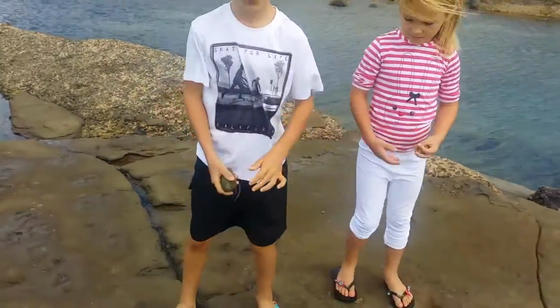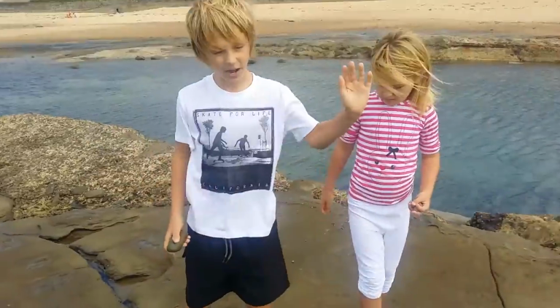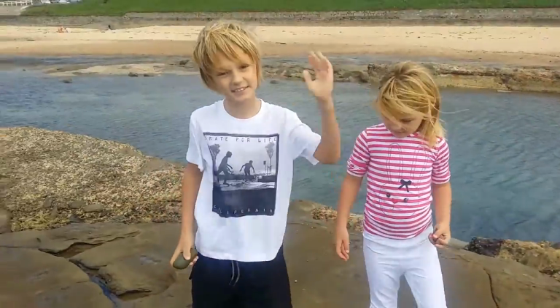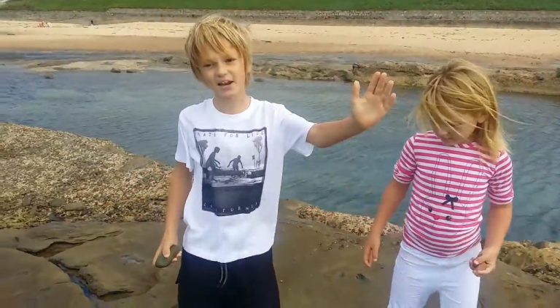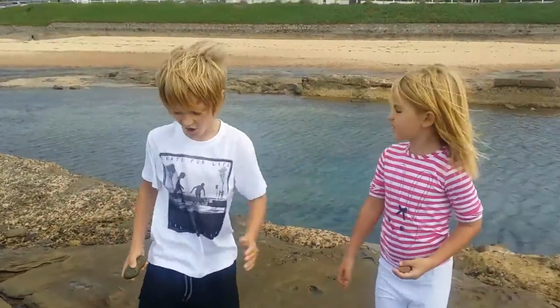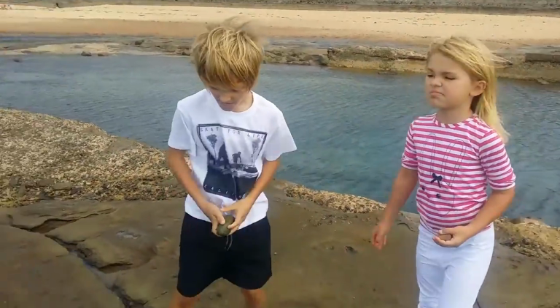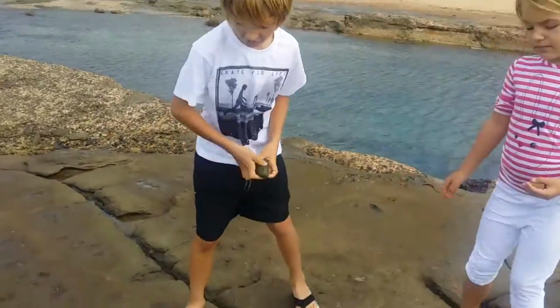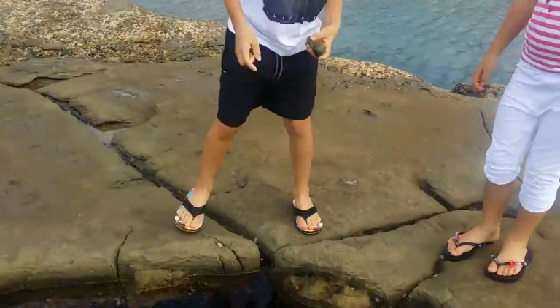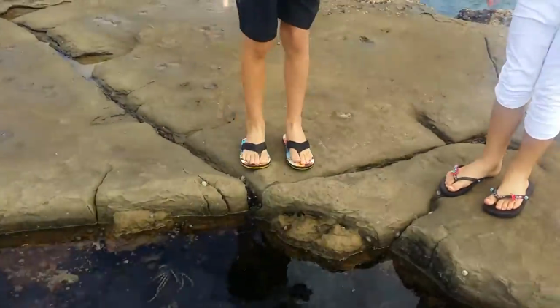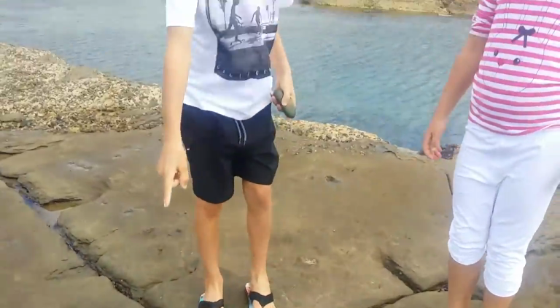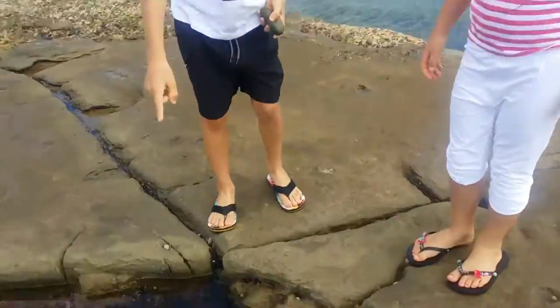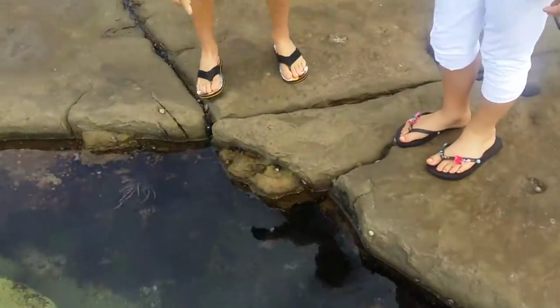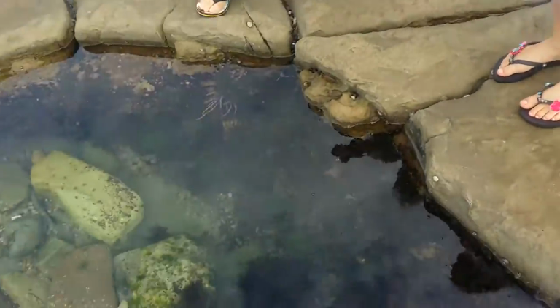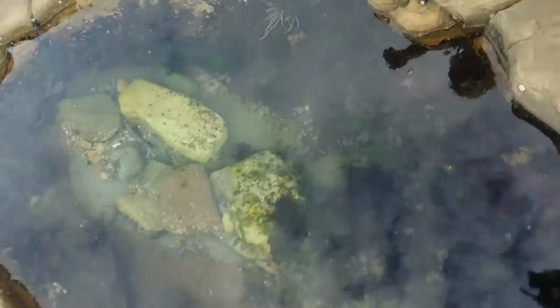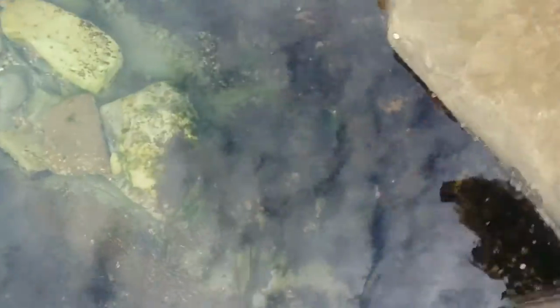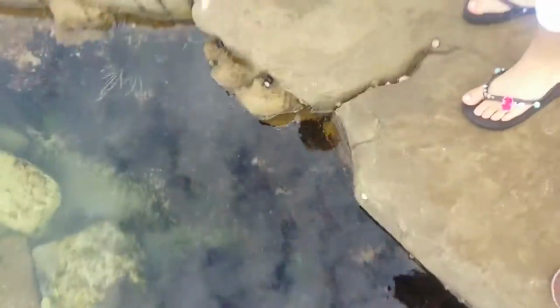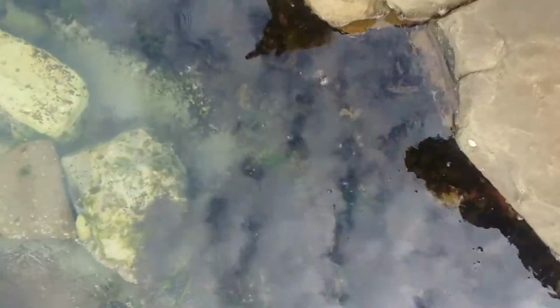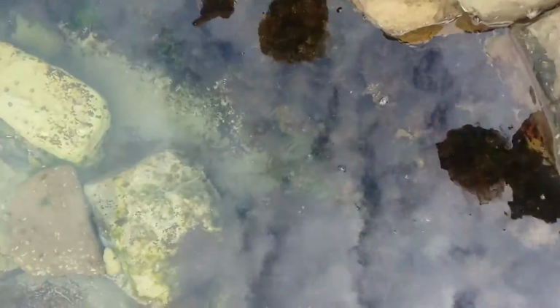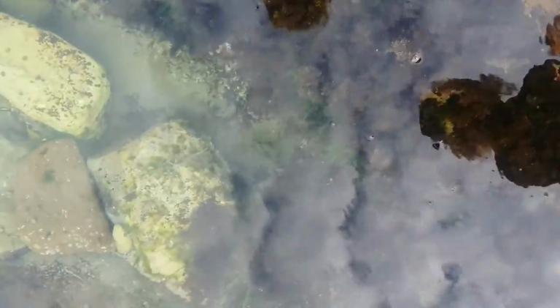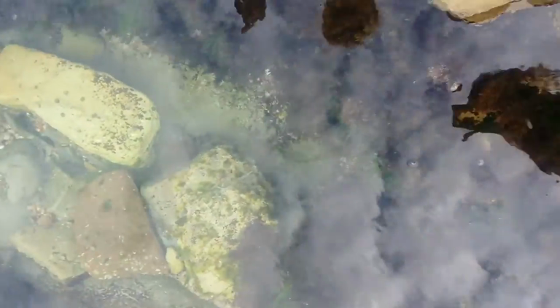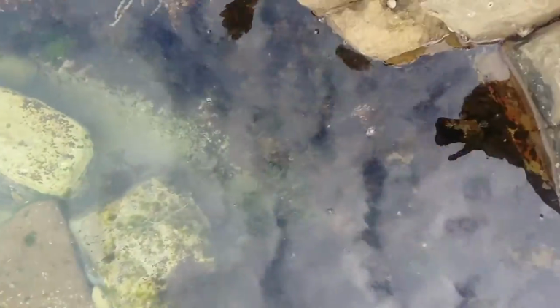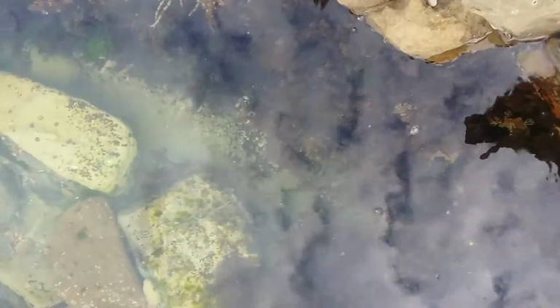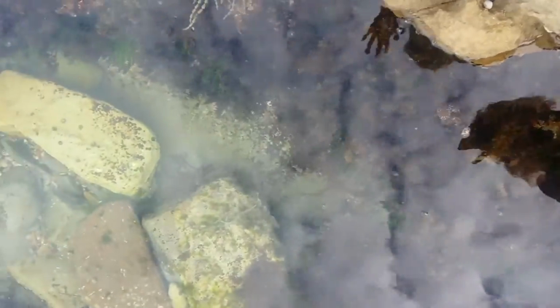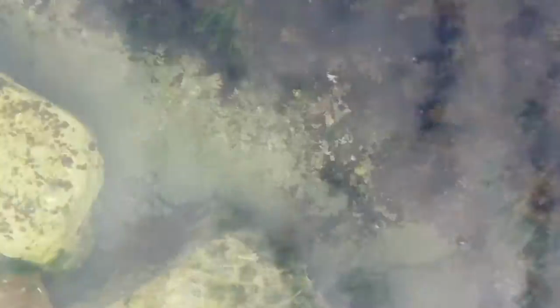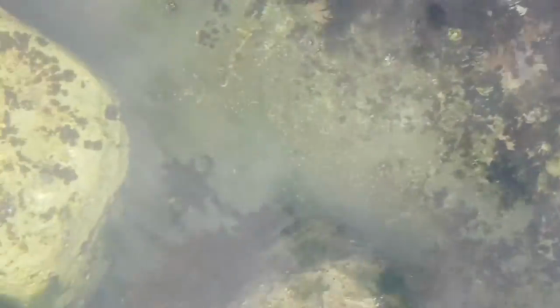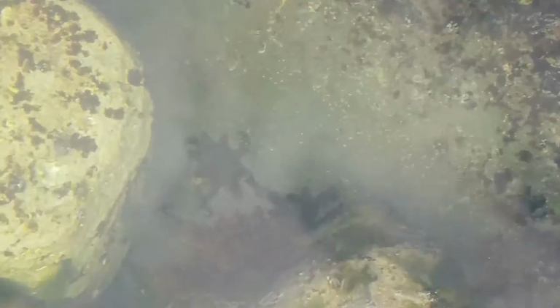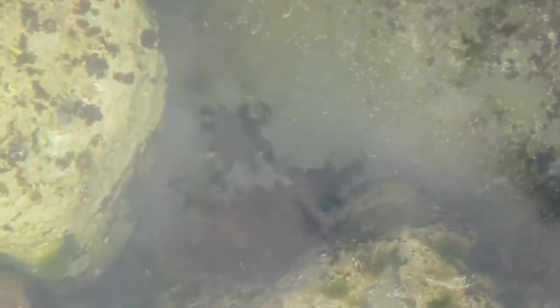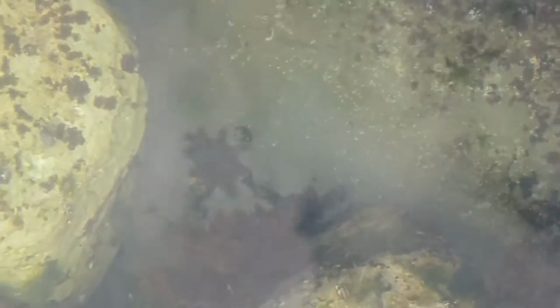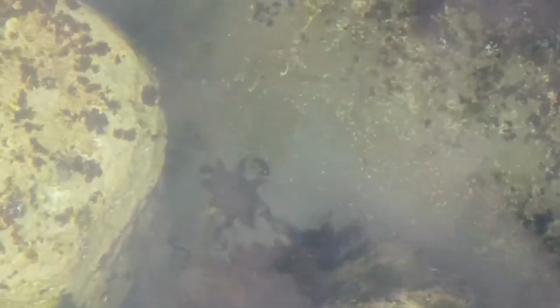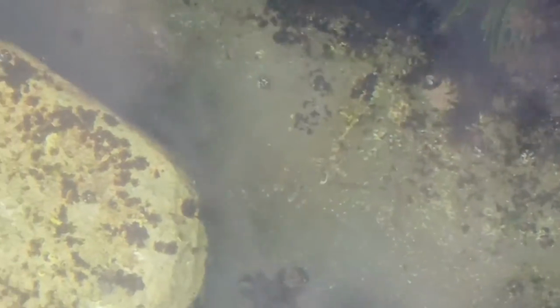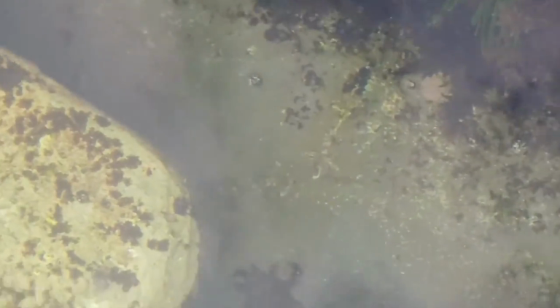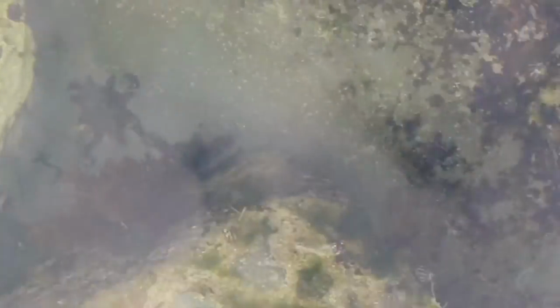We're walking past, just about to go home, and I said look at the starfish now. There's one, two, three, four, five, six starfish down there. They're at the bottom of the rock pool so it's going to be really hard to see down there on the camera.